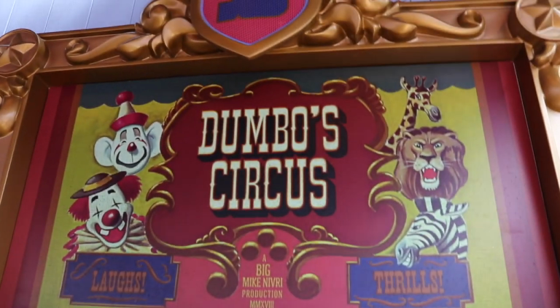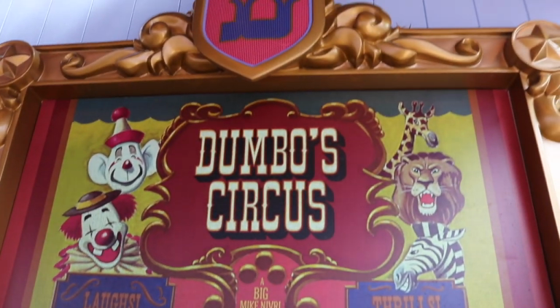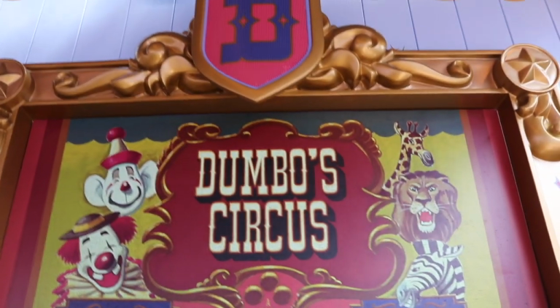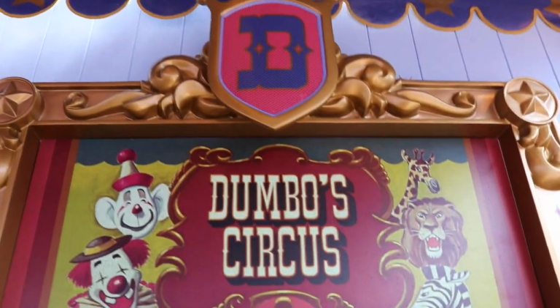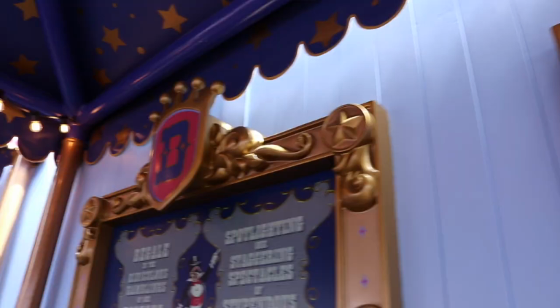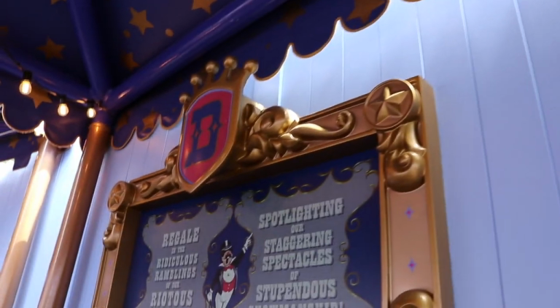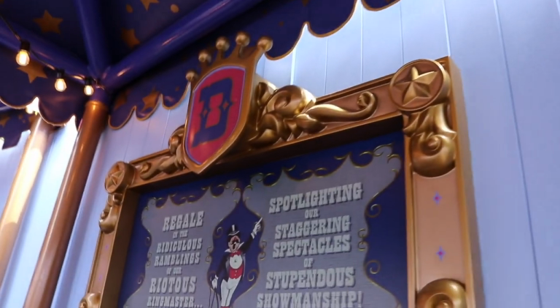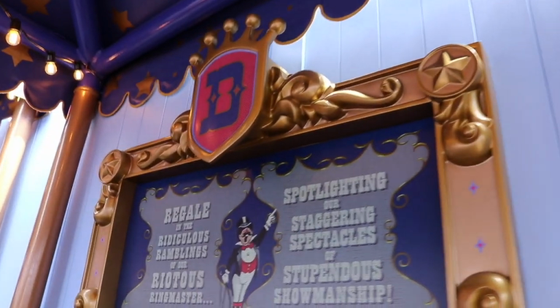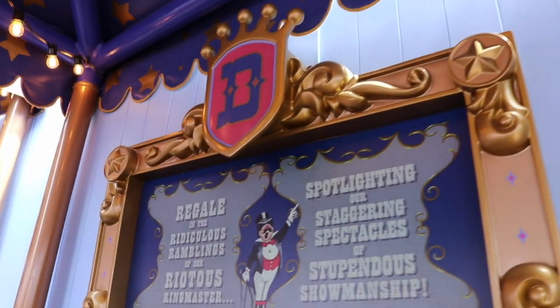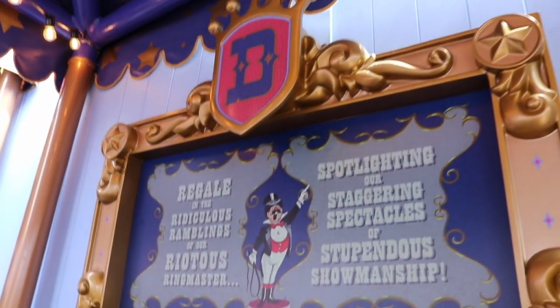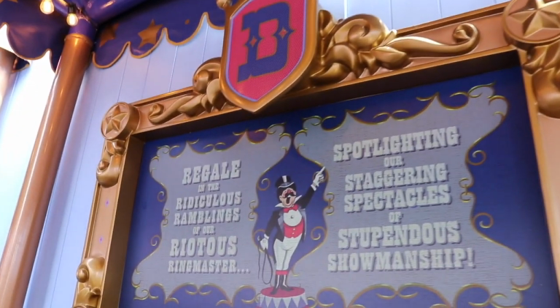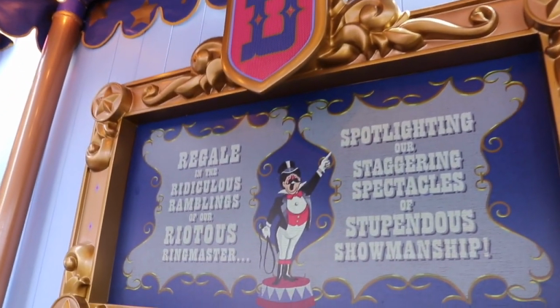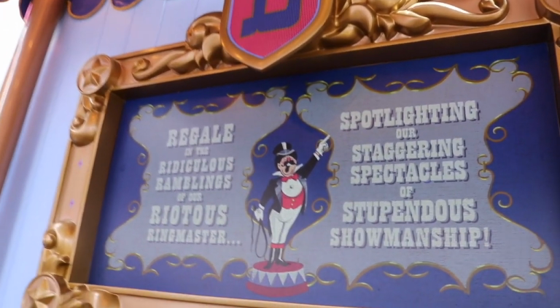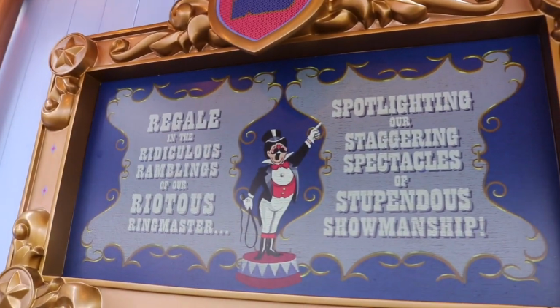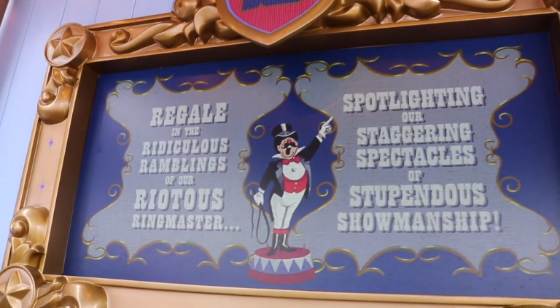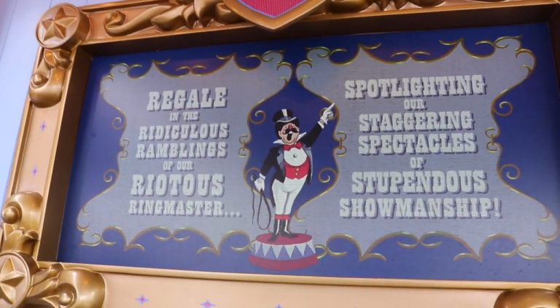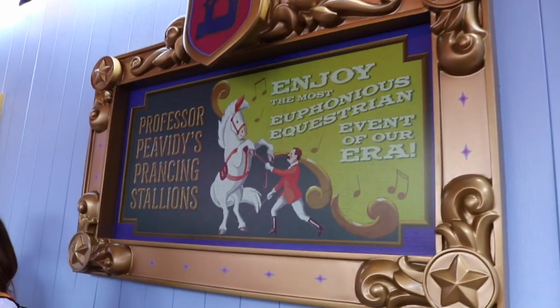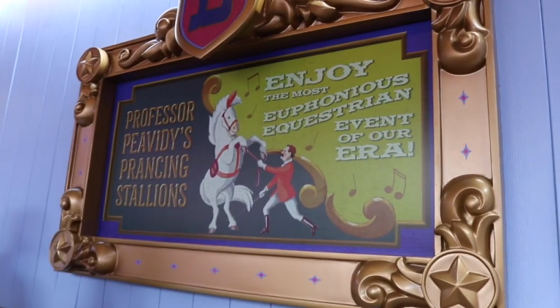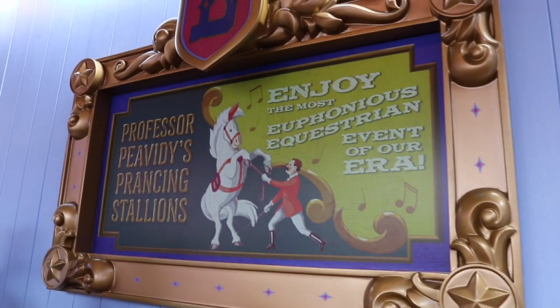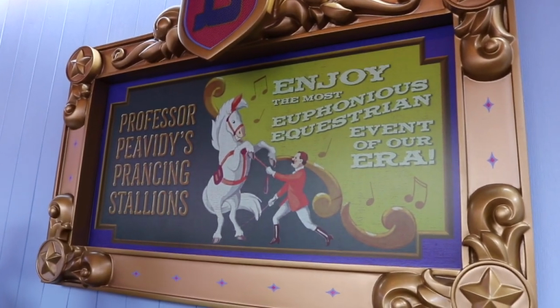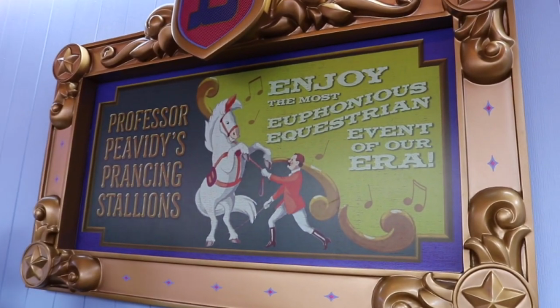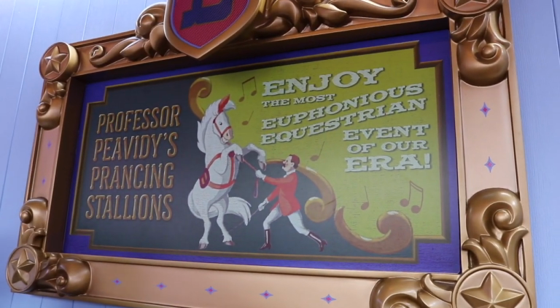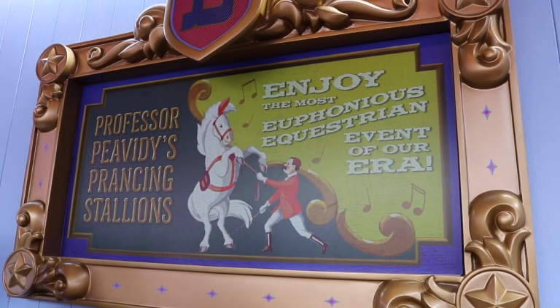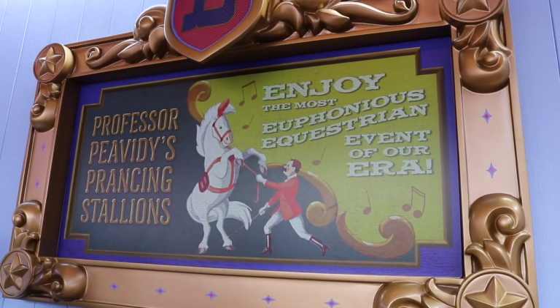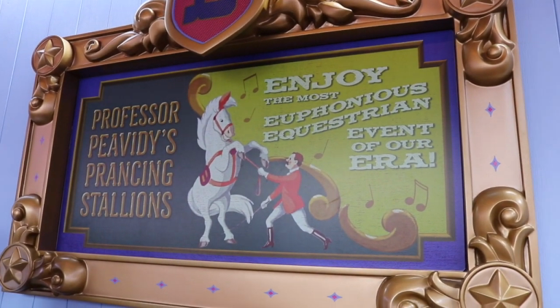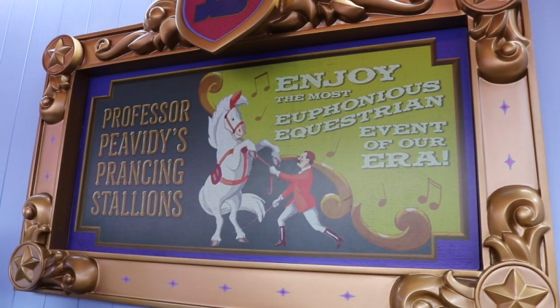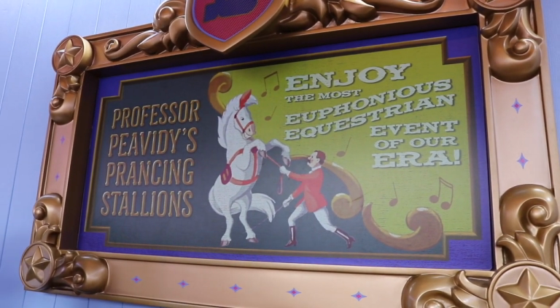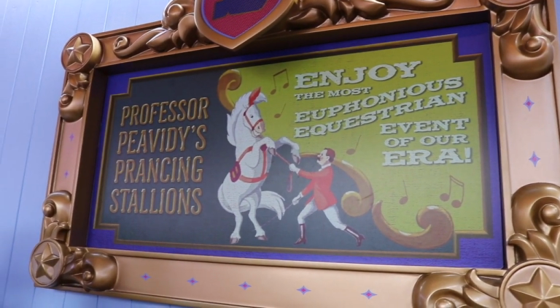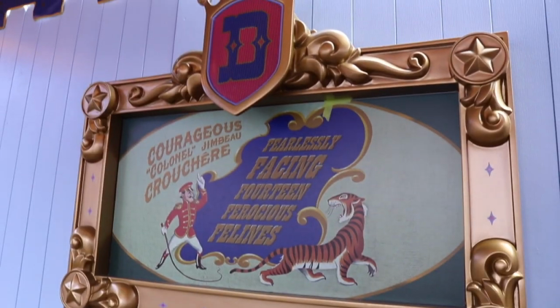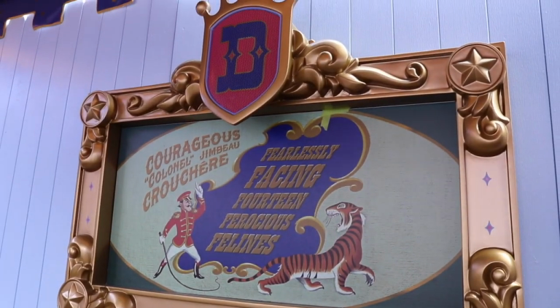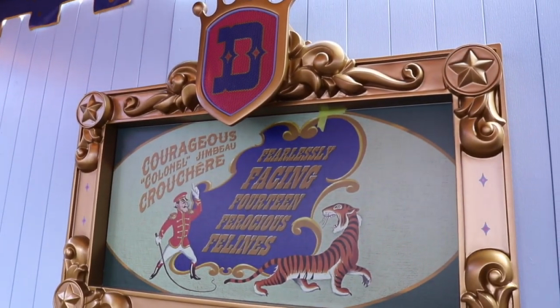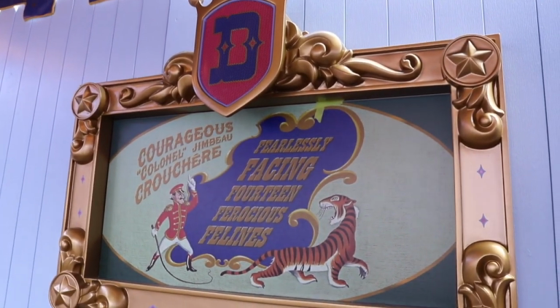Now it has been about two years since I've ridden Dumbo so I can't remember if it had these cute little signs. I'm pretty sure it didn't. But these are really cool and they're like little advertisements for the circus.